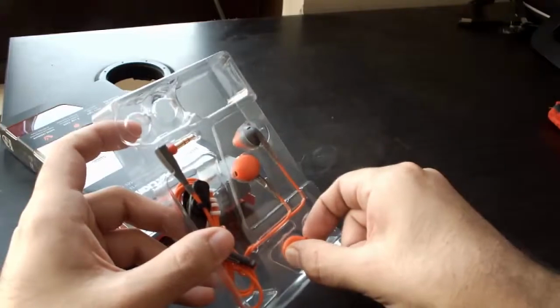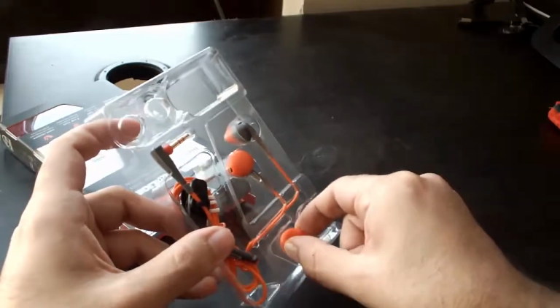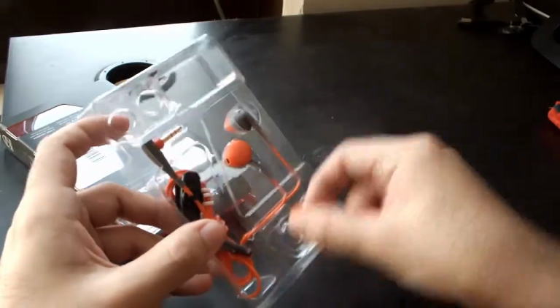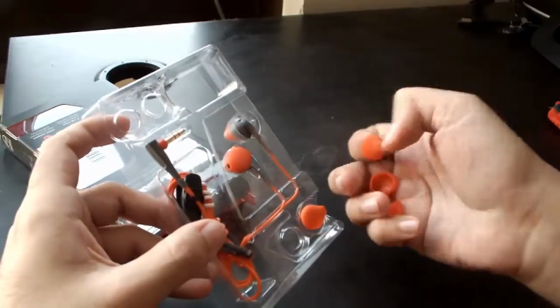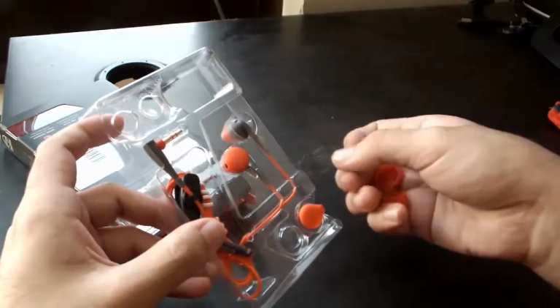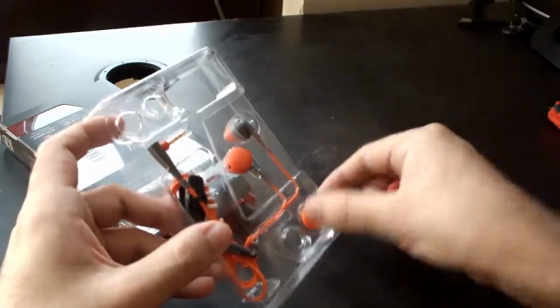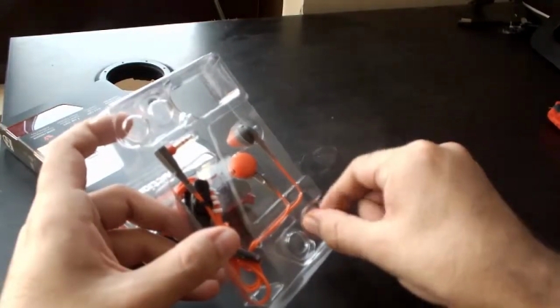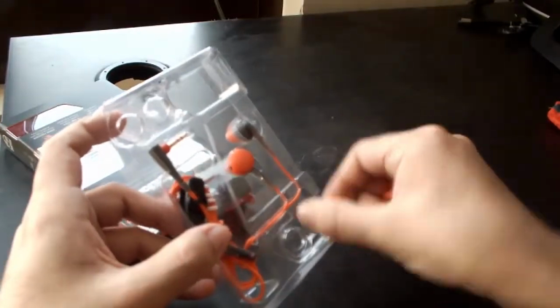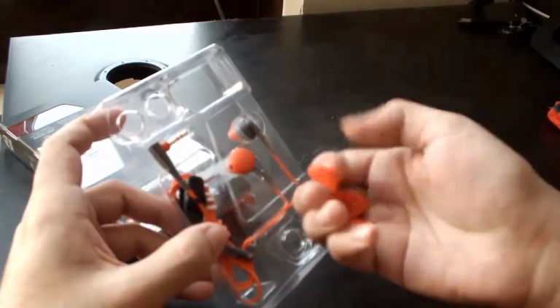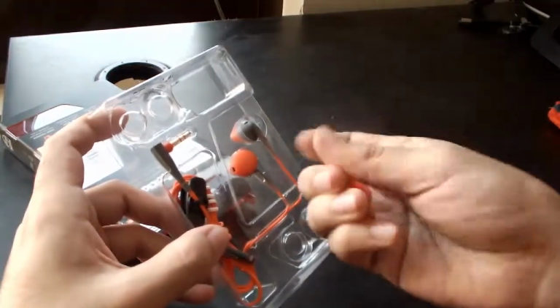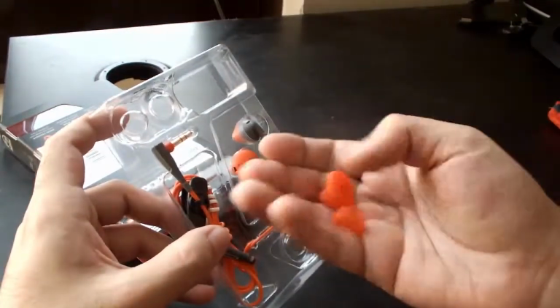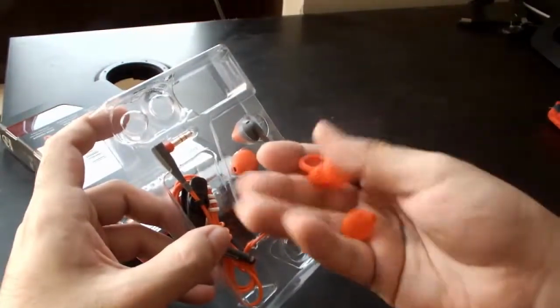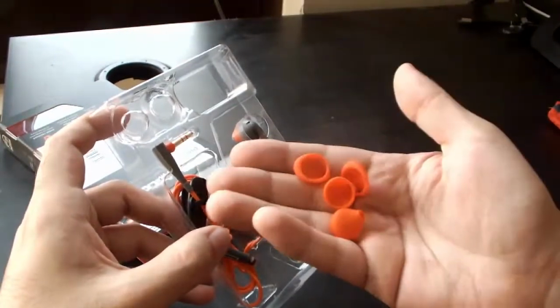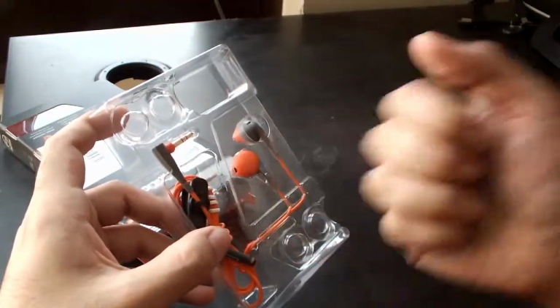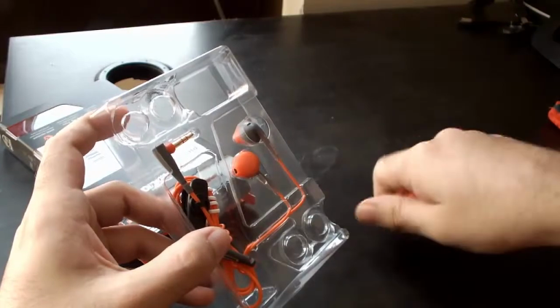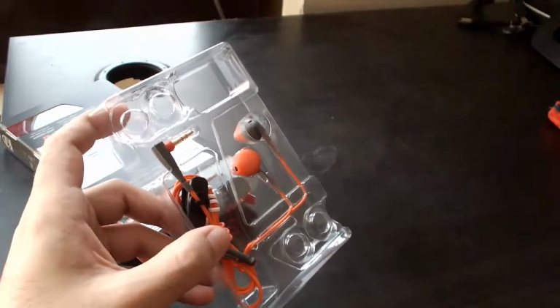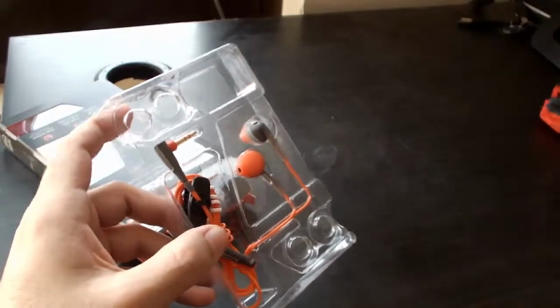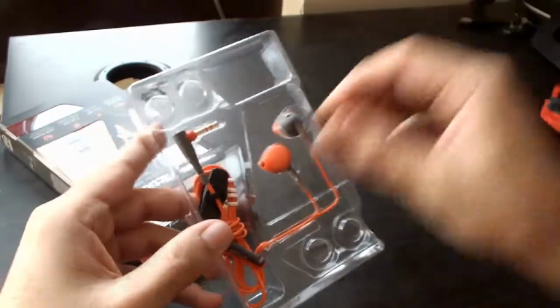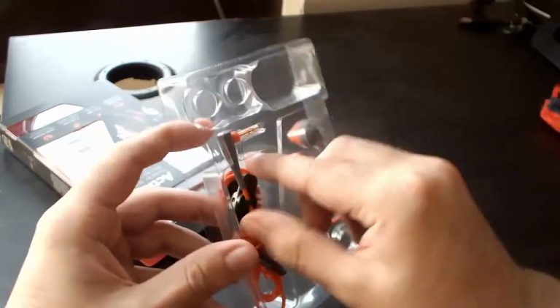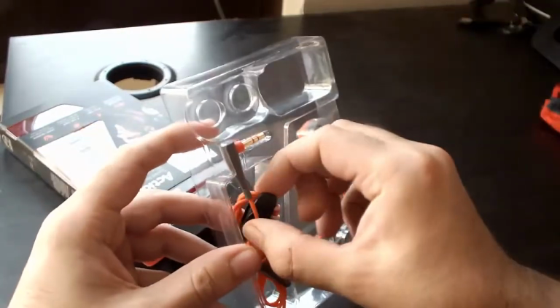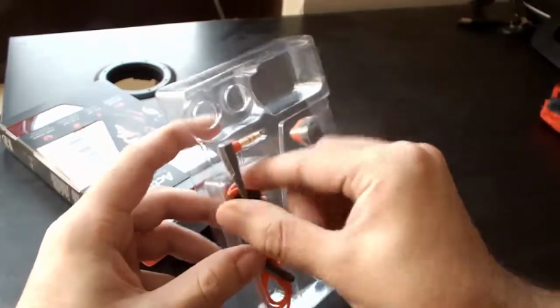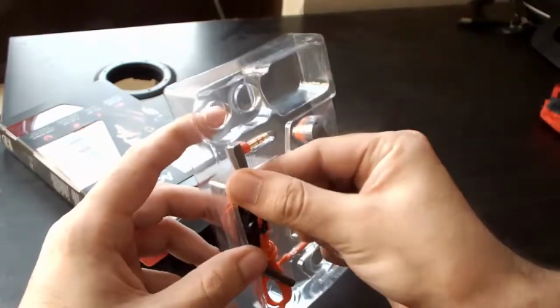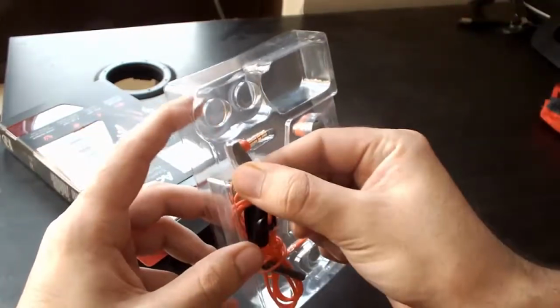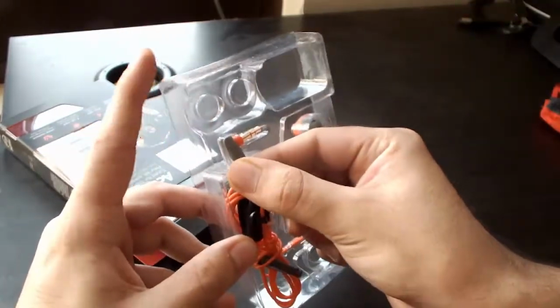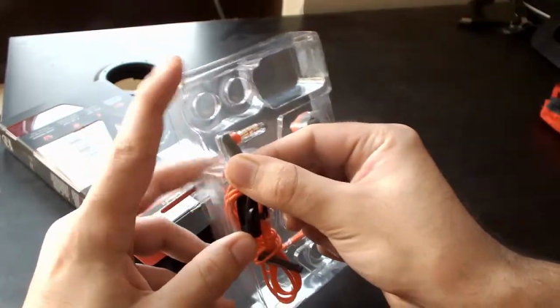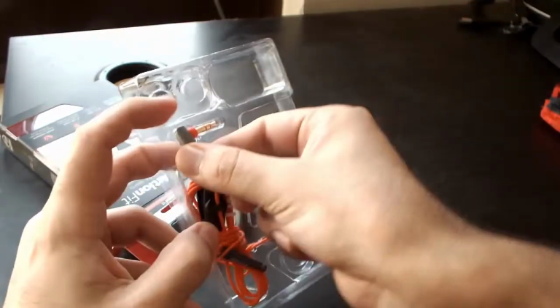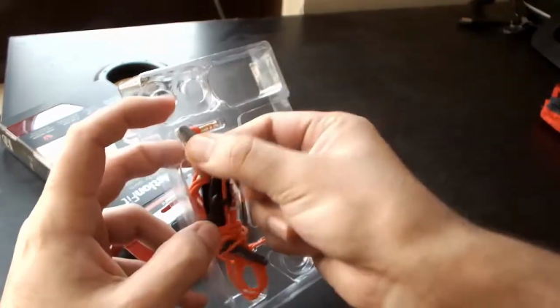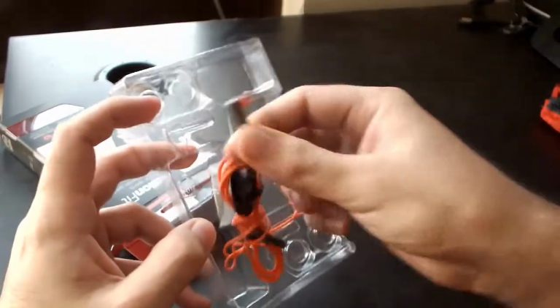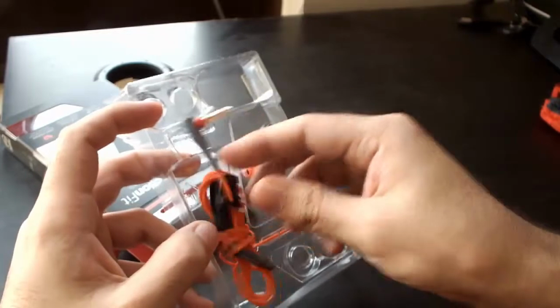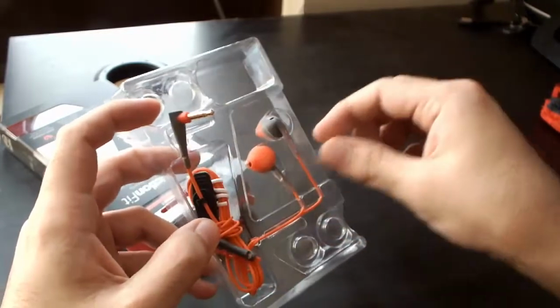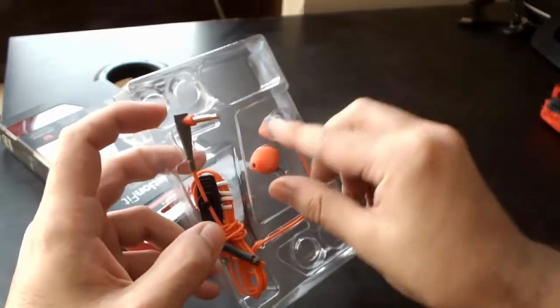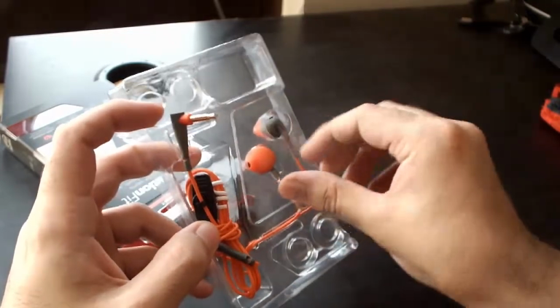The extra earbuds provided are in large, medium, and small sizes, so everybody is covered. And this is the main earphone unit — let me quickly unbox it.